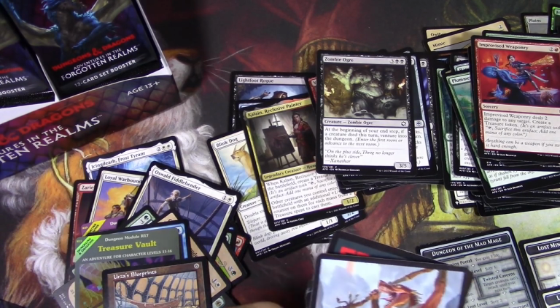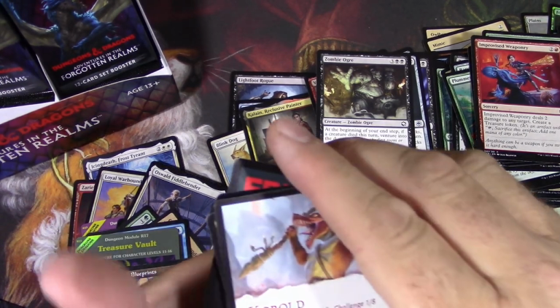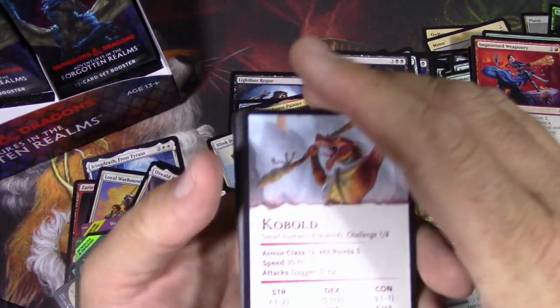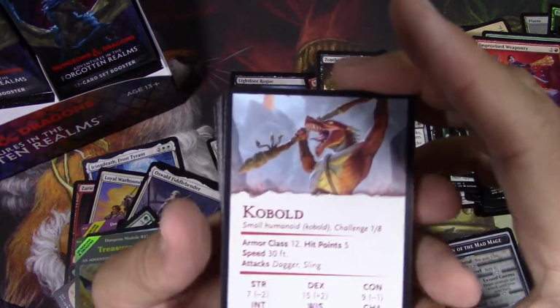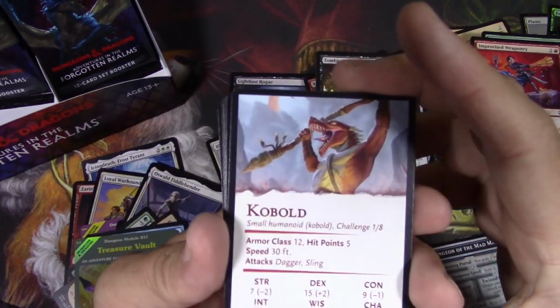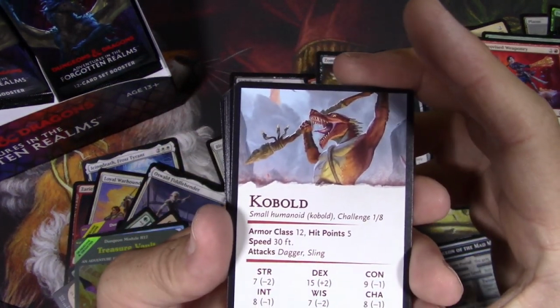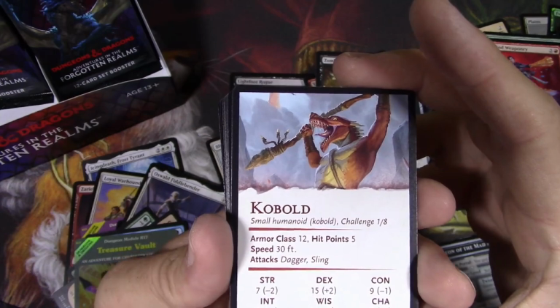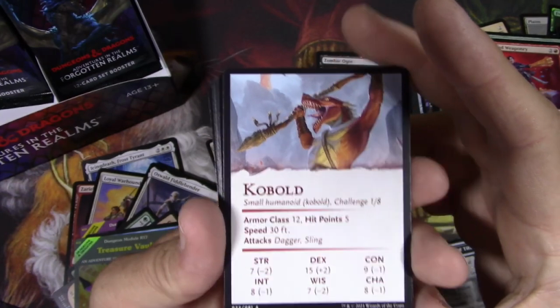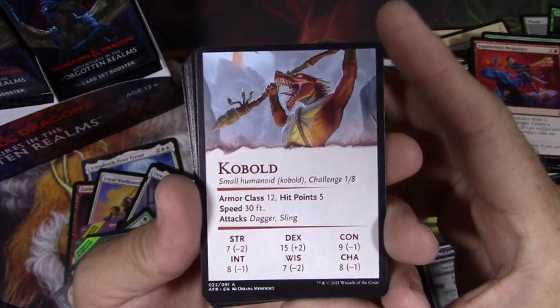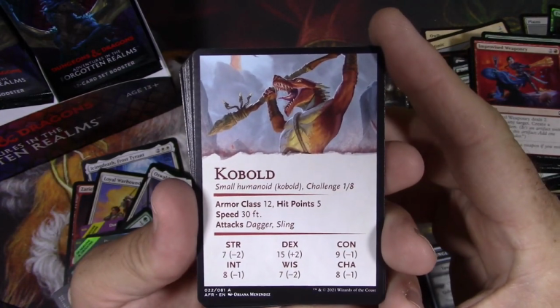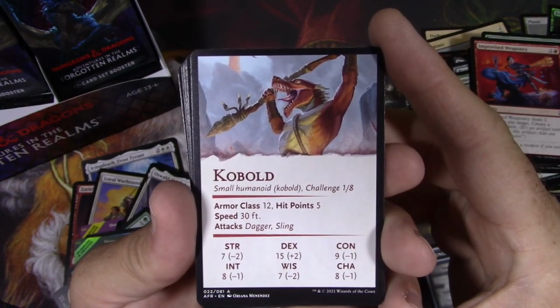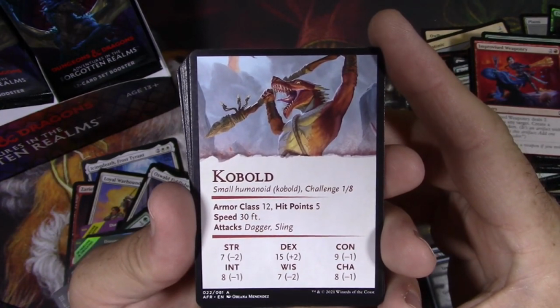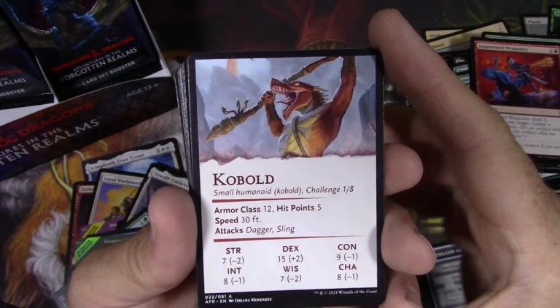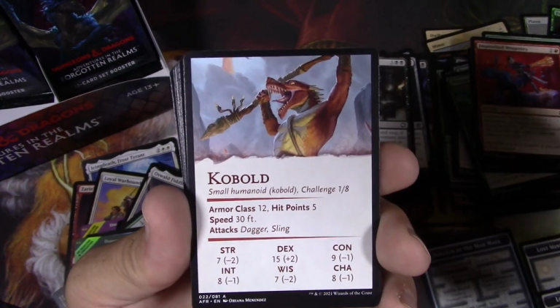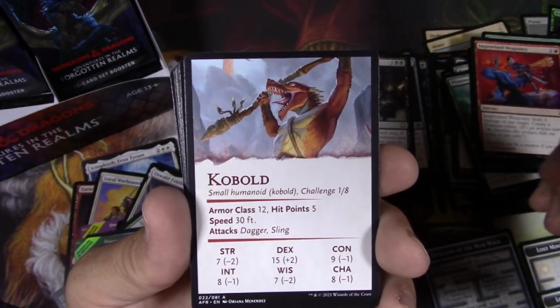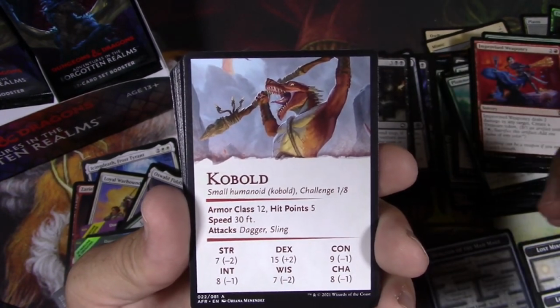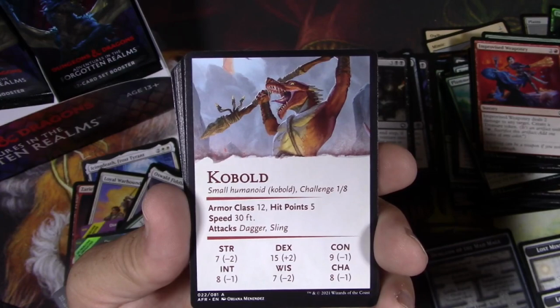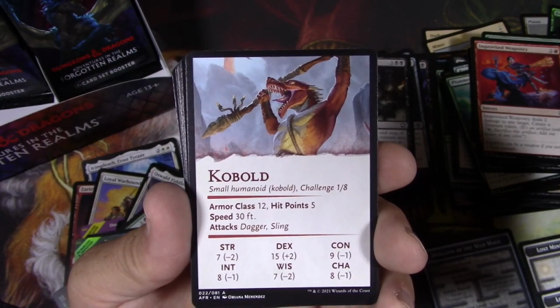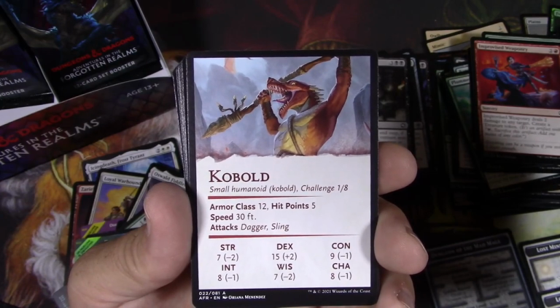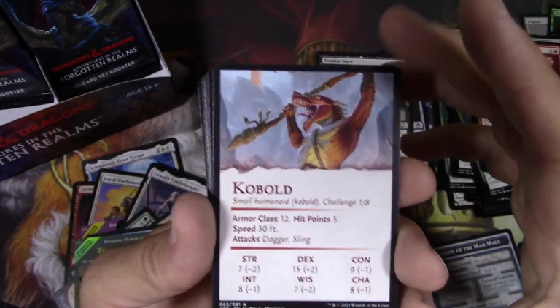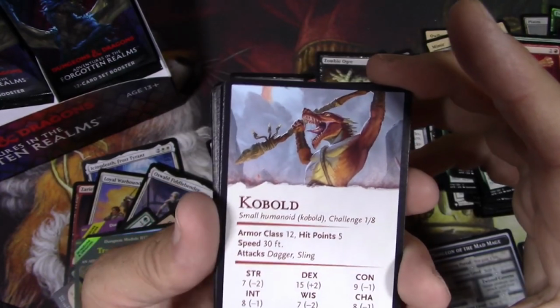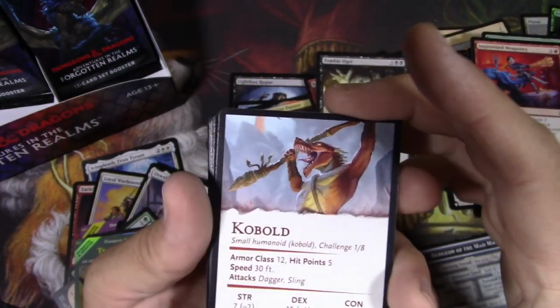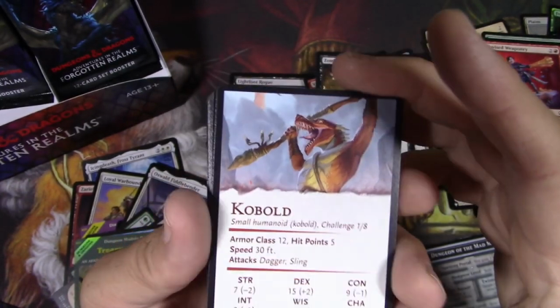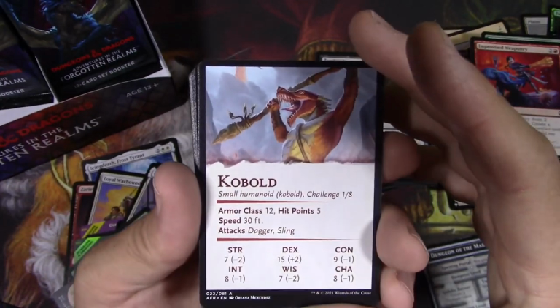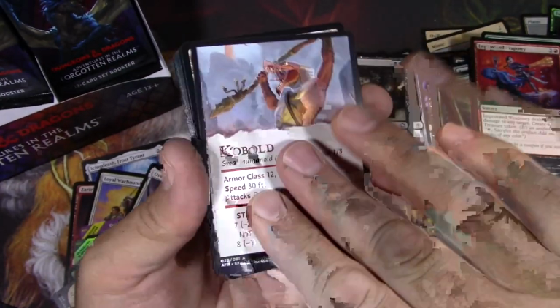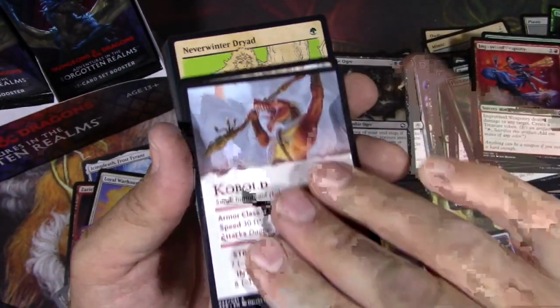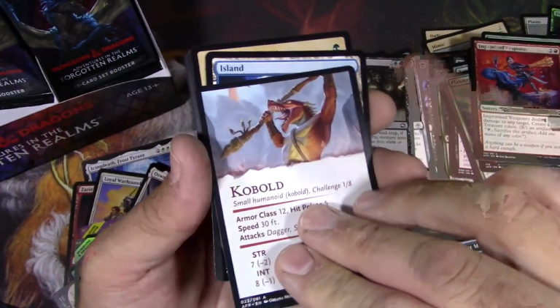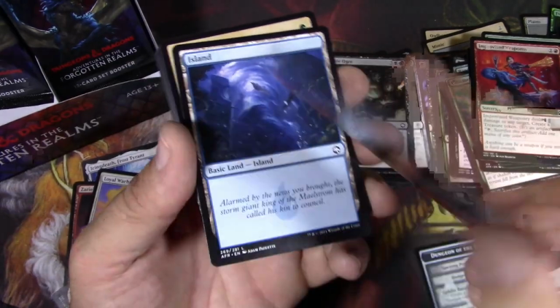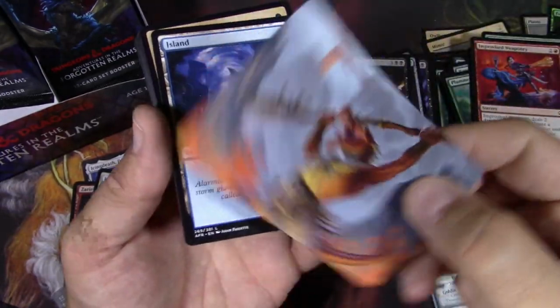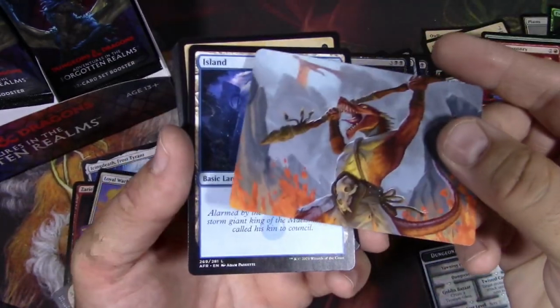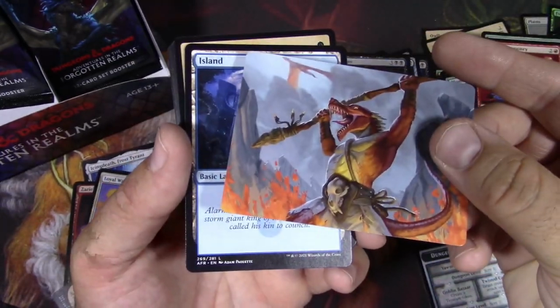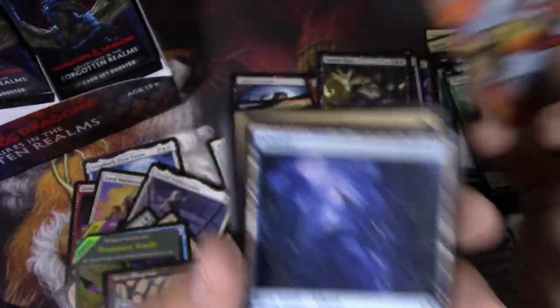Another stat block — Kobold. He's a challenge rating one-eighth, which means you could just flick him away with your finger. Hit points five. These guys are just meant to be chaff, but as a cool art card I kind of want it.